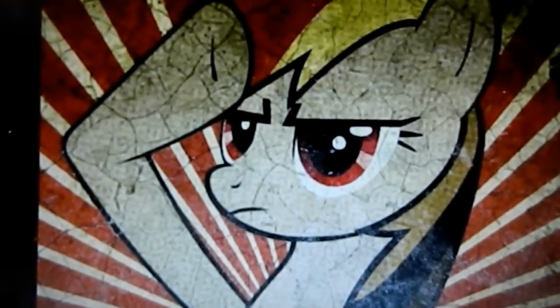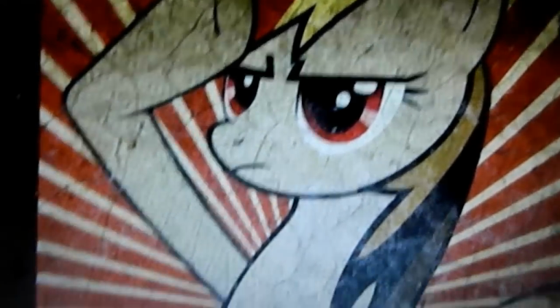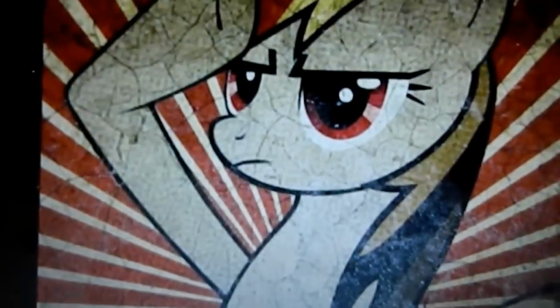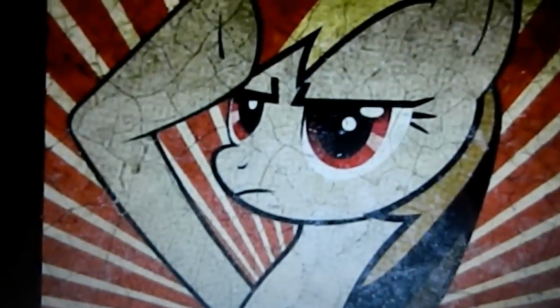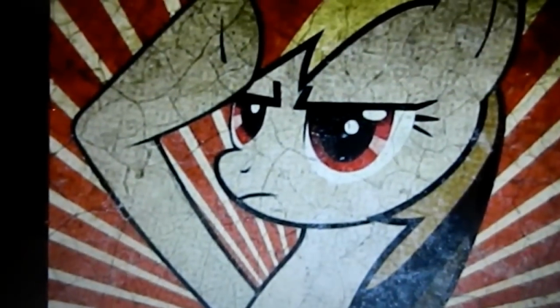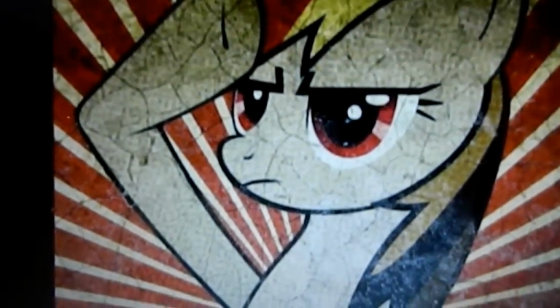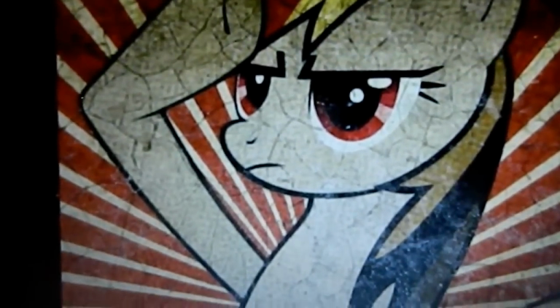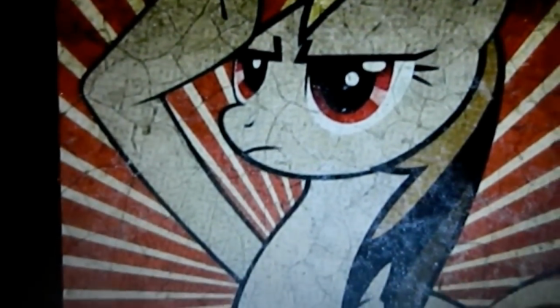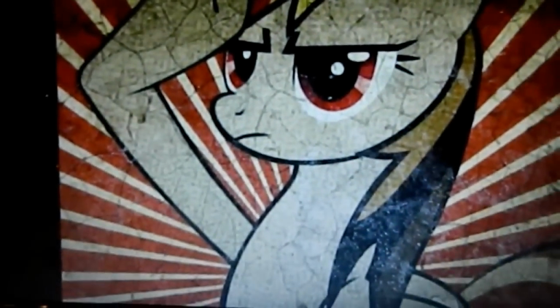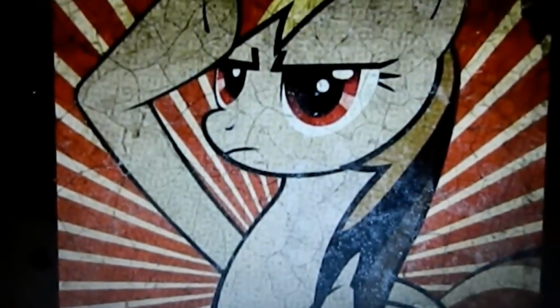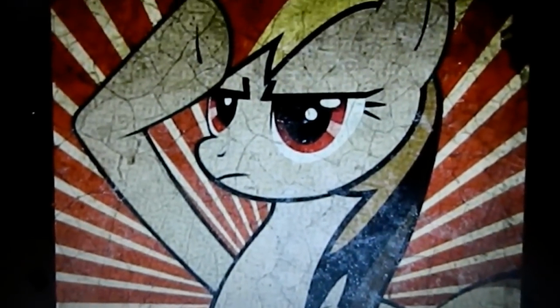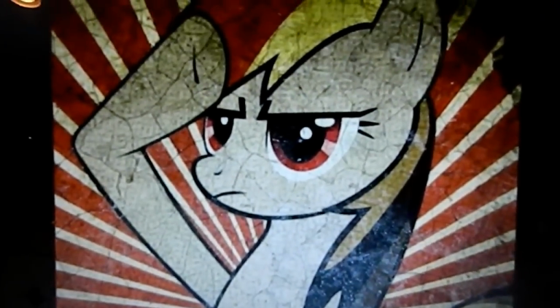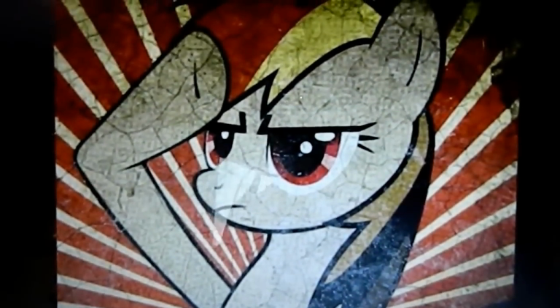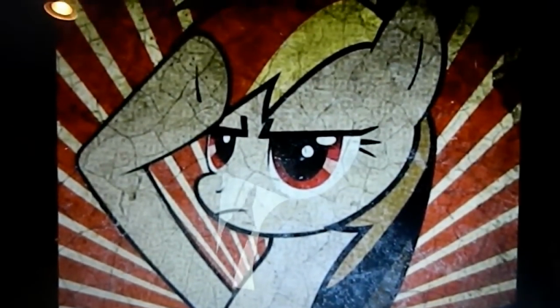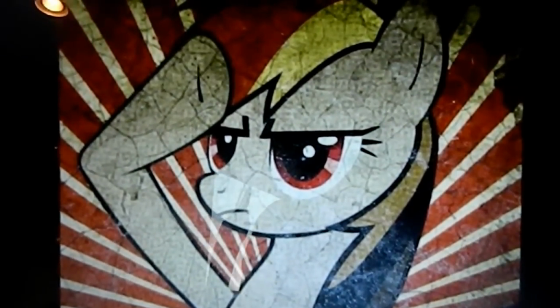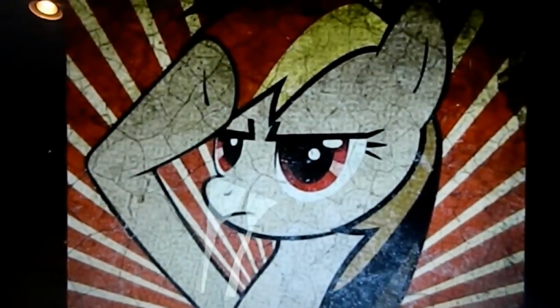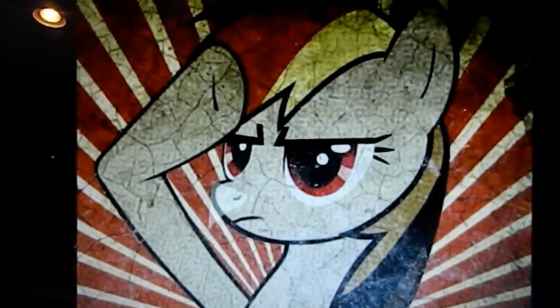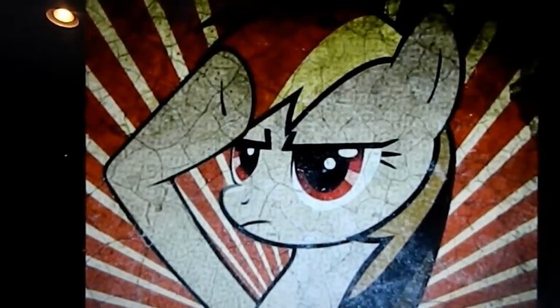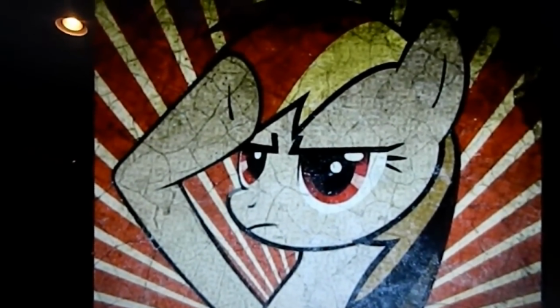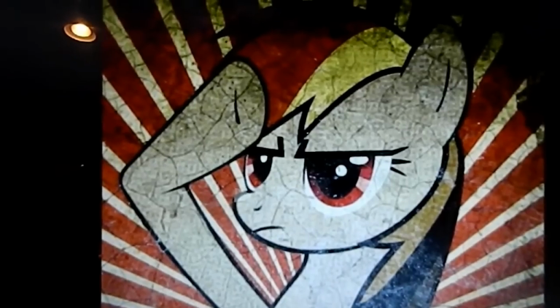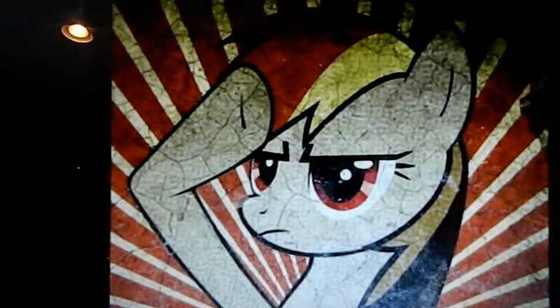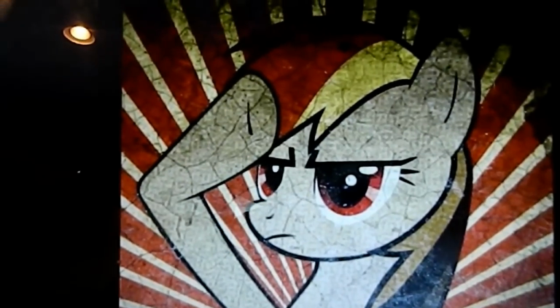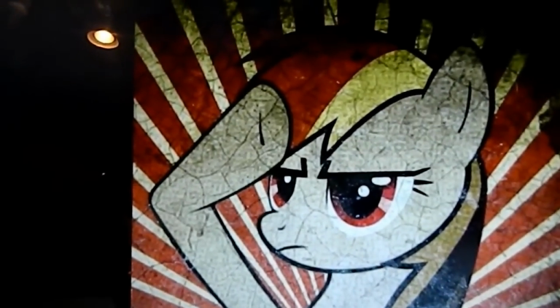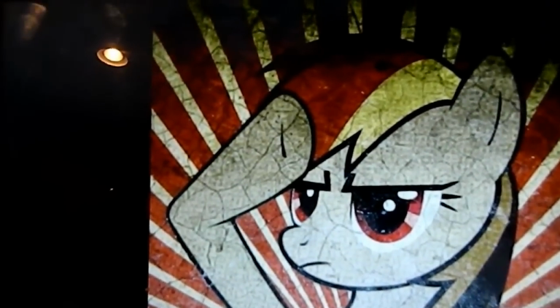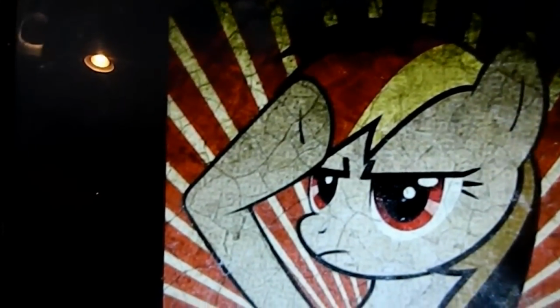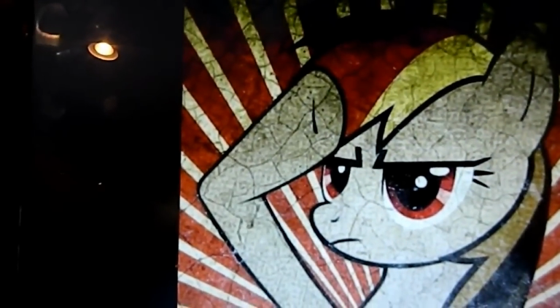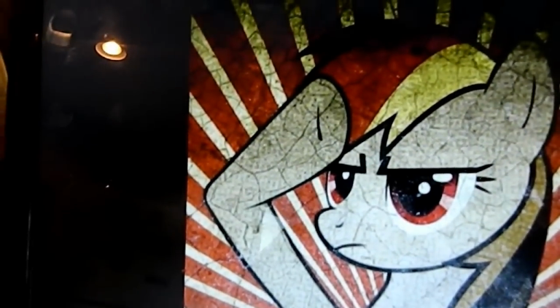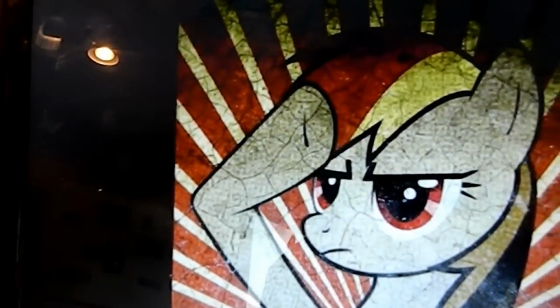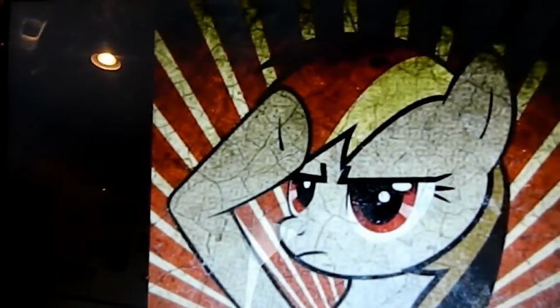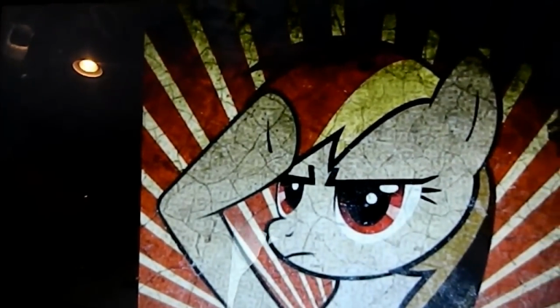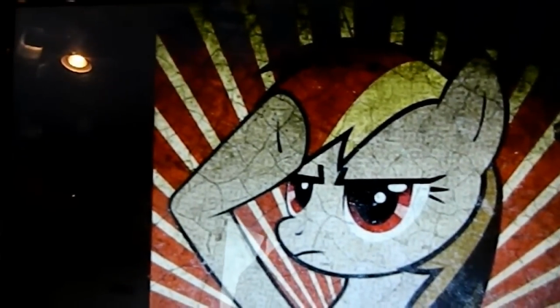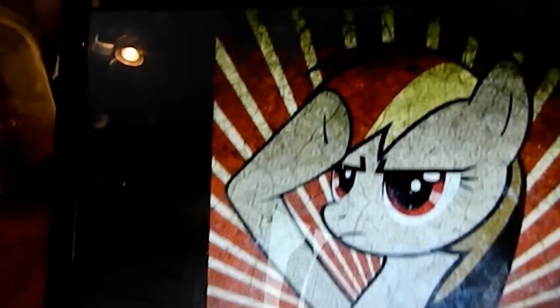Hello everyone, this is Mint Mocha, and I will be doing an unboxing of We Love Fine products that I ordered recently, and they have just arrived after a few days.